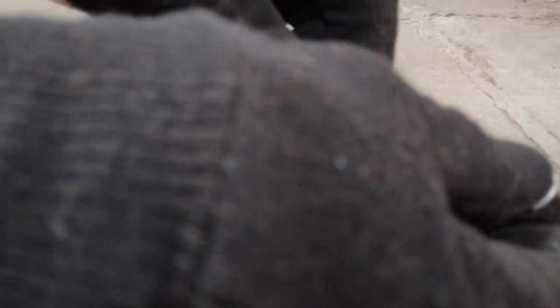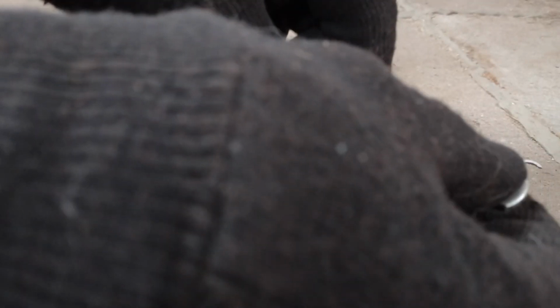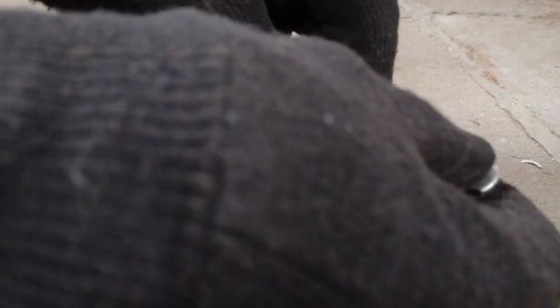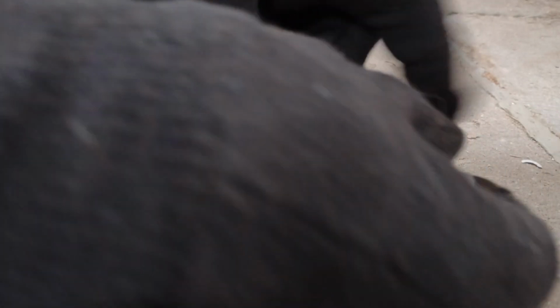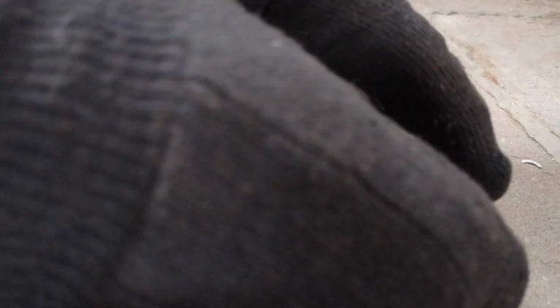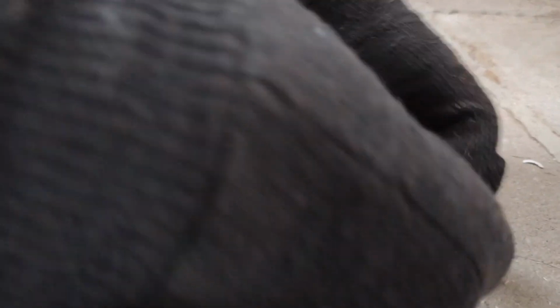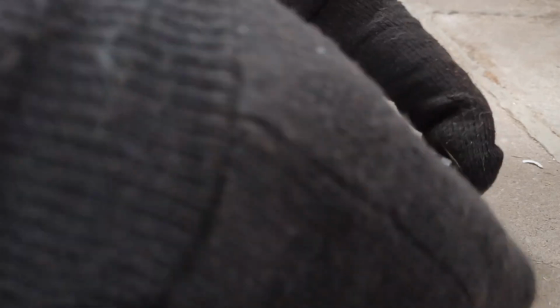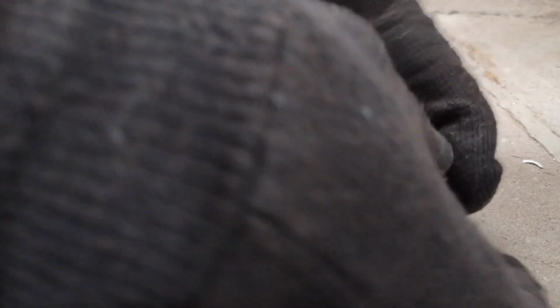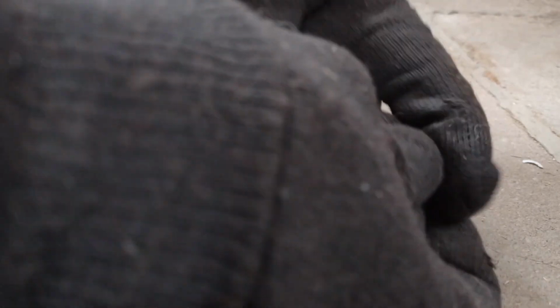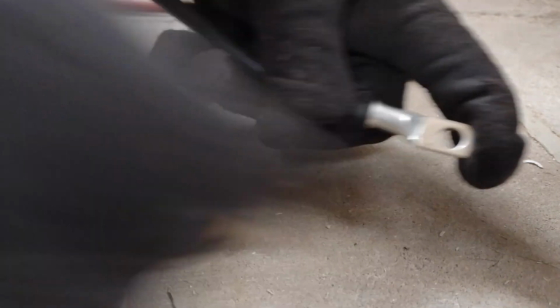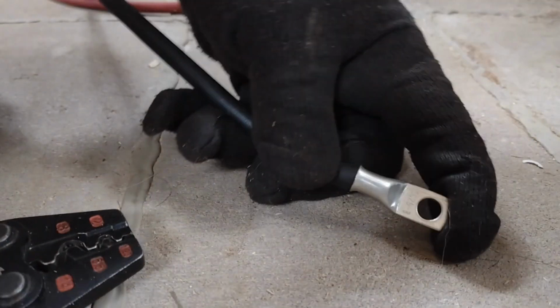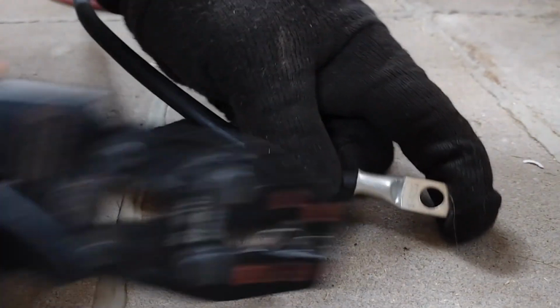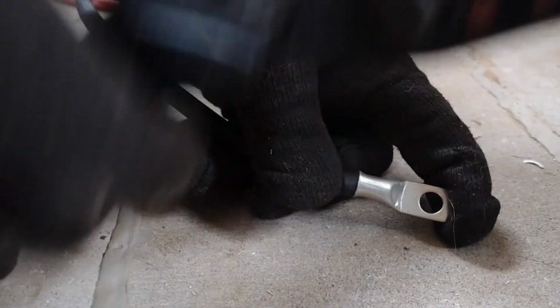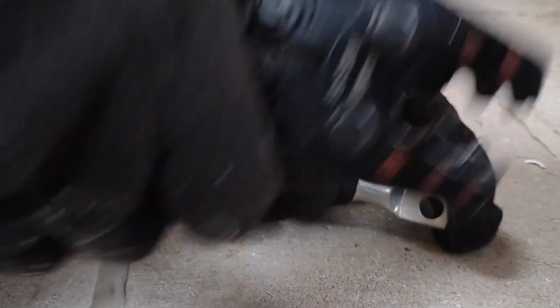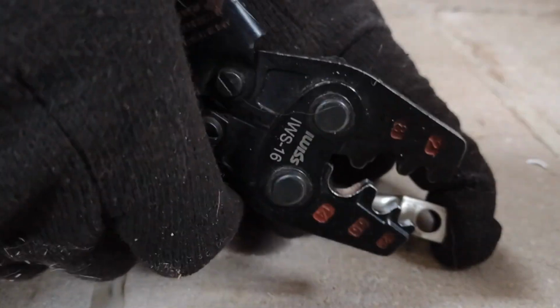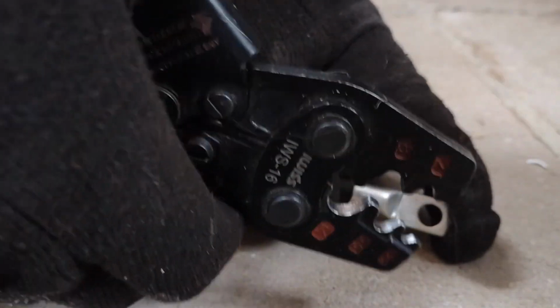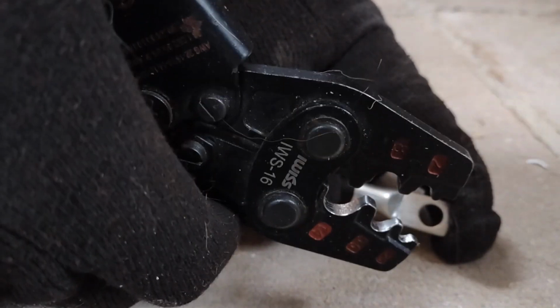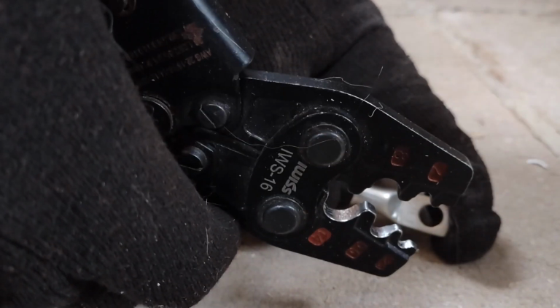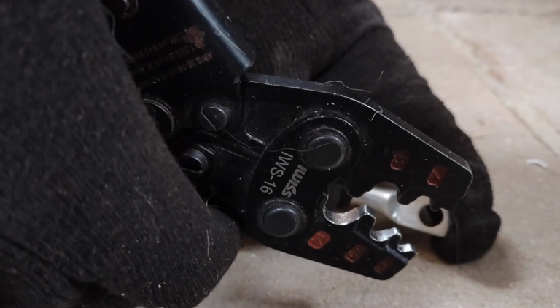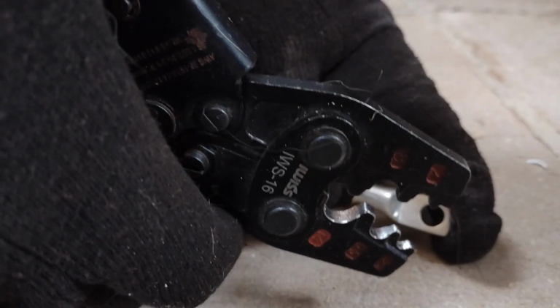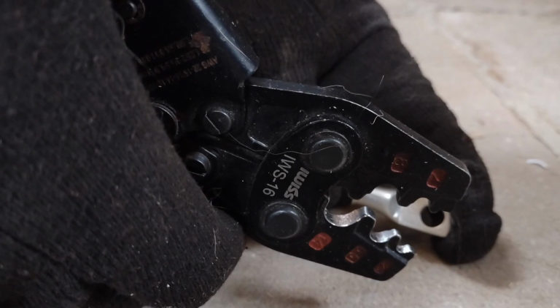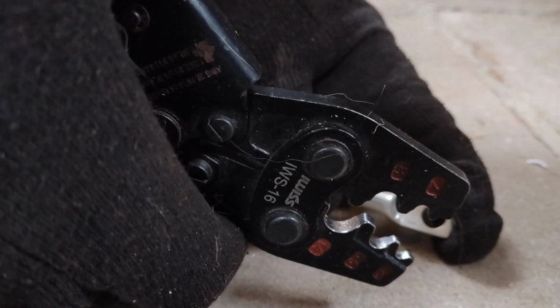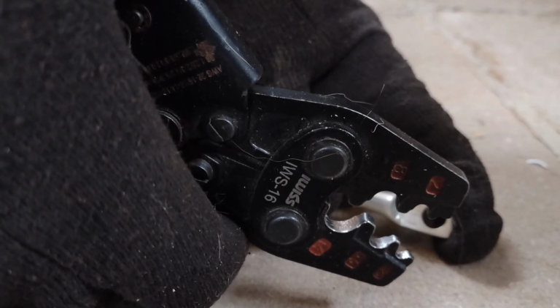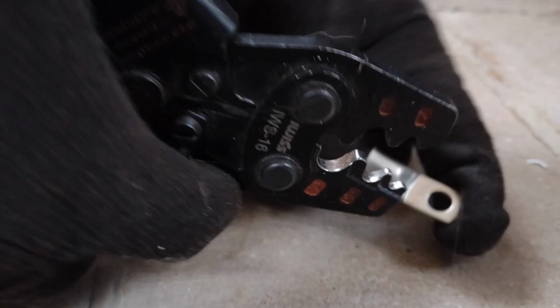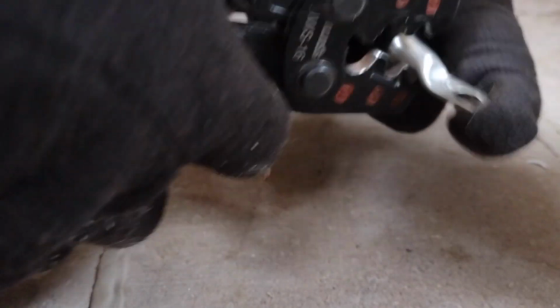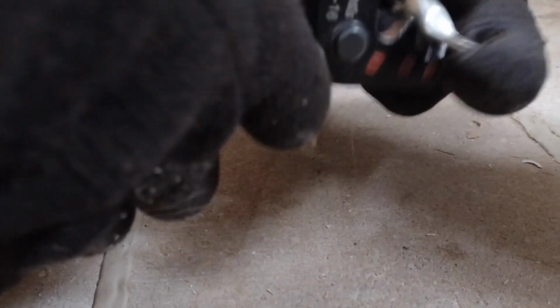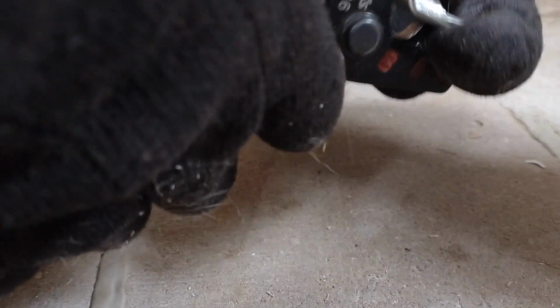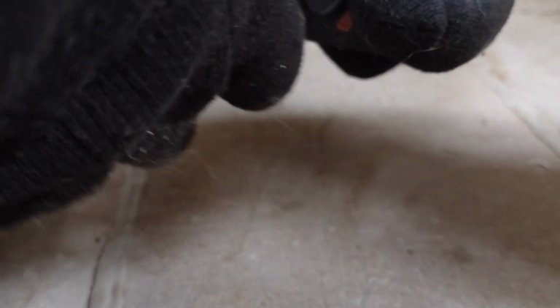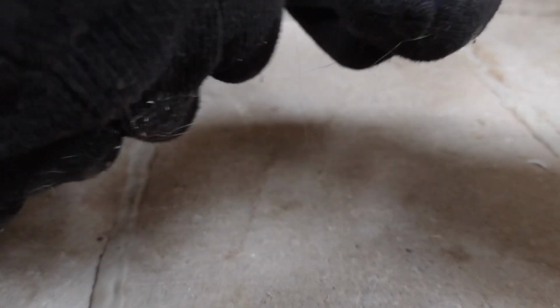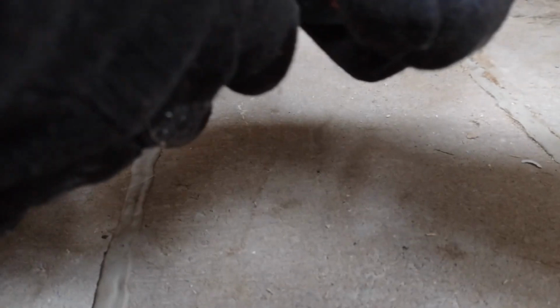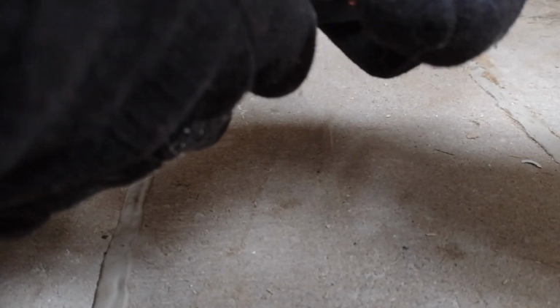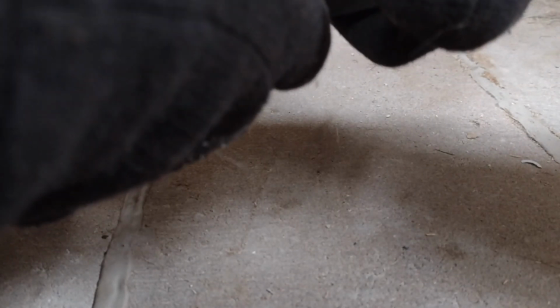And these crimpers are one of my favorites. I have done literally hundreds and hundreds and hundreds of connections. You can see we got some wear and tear there. I don't even remember when I bought this thing, but it was at least a year or two ago.